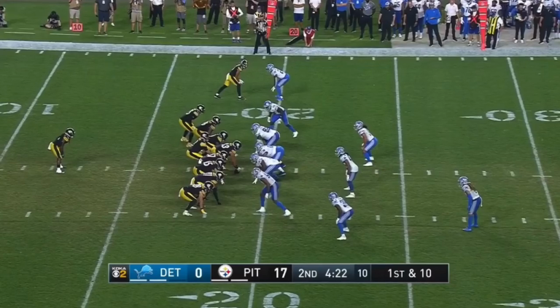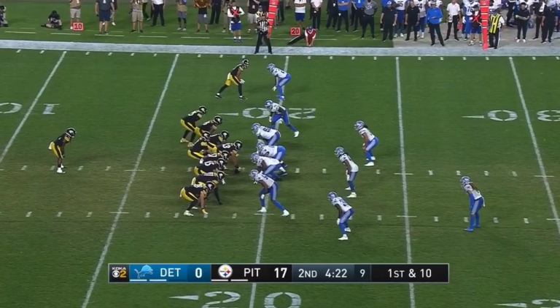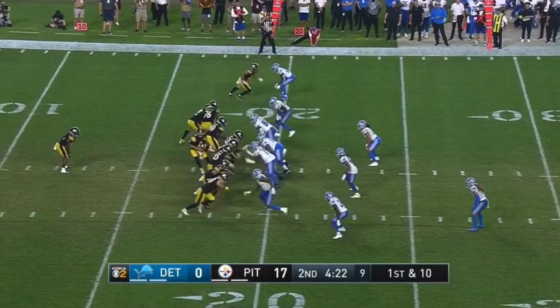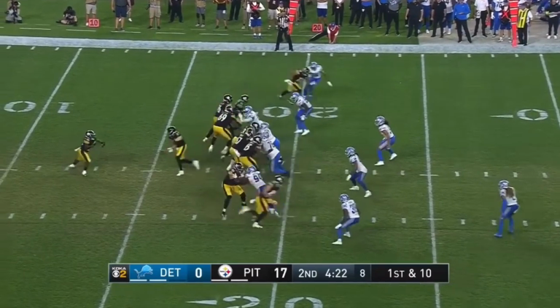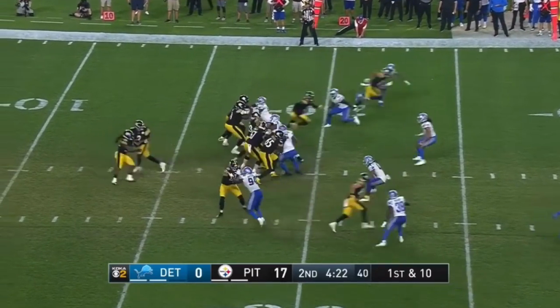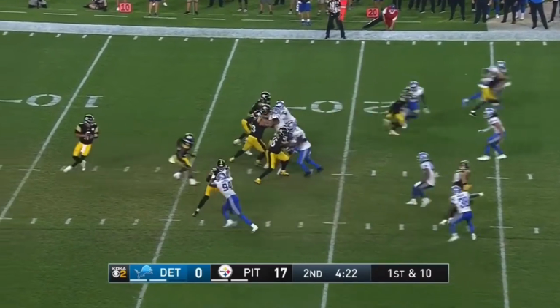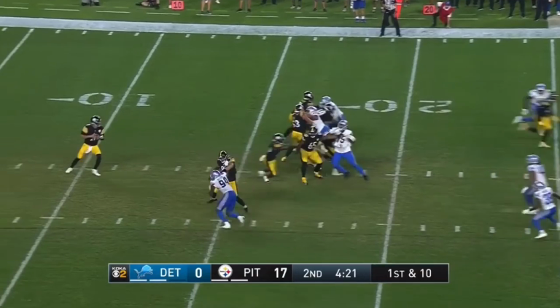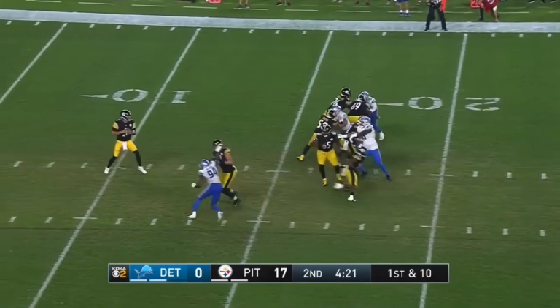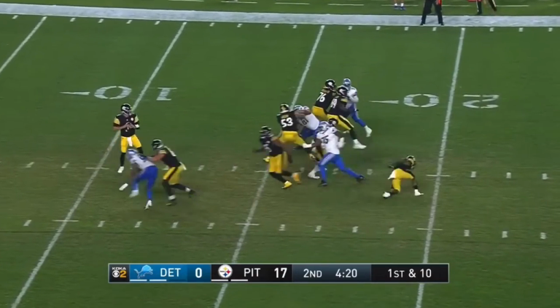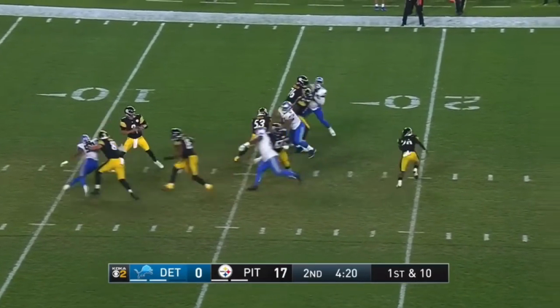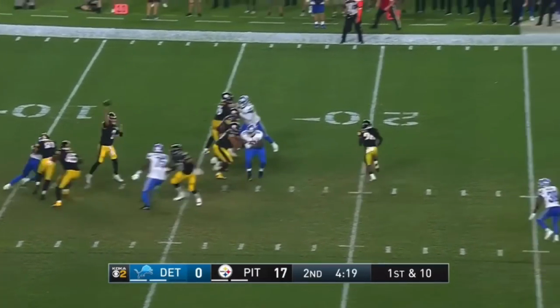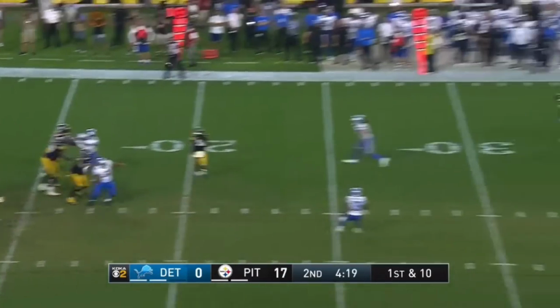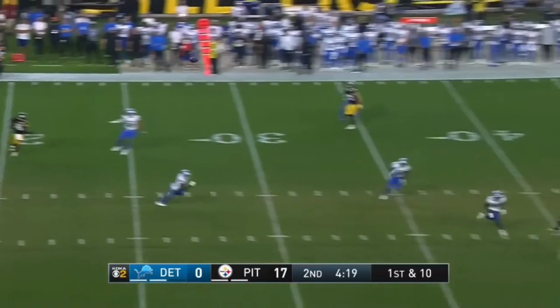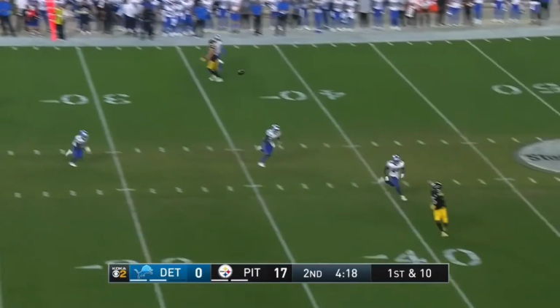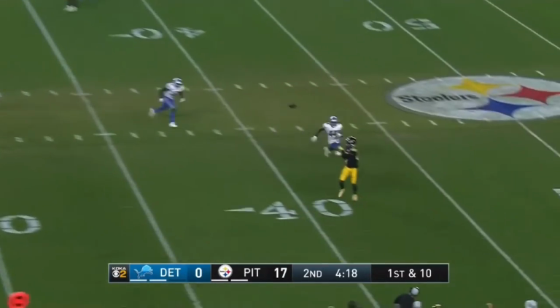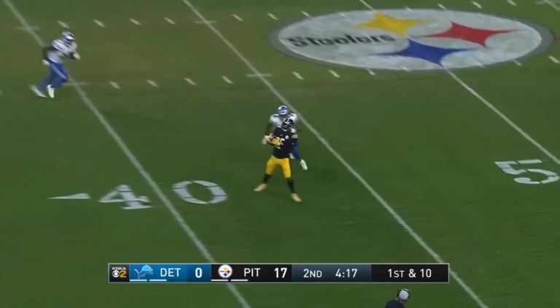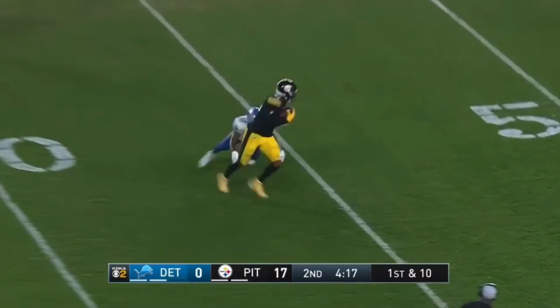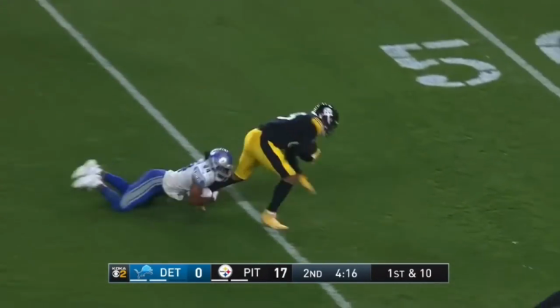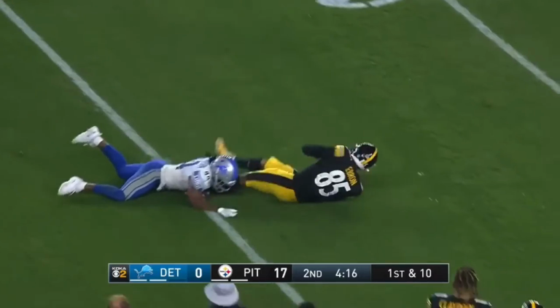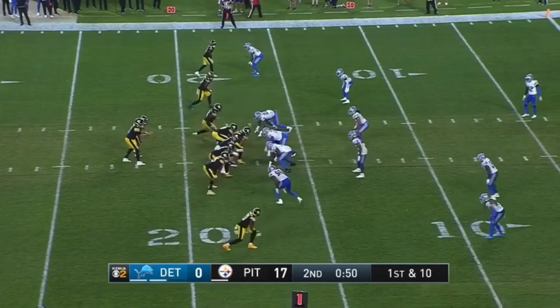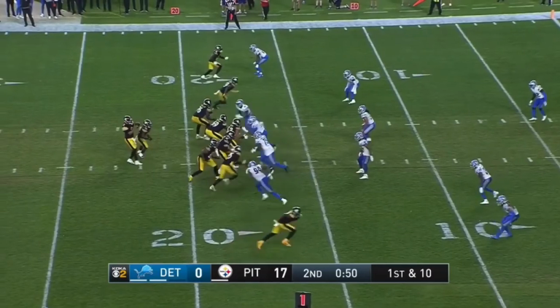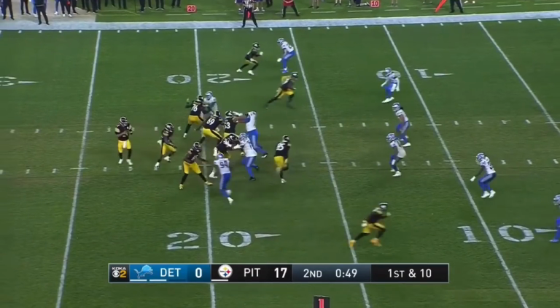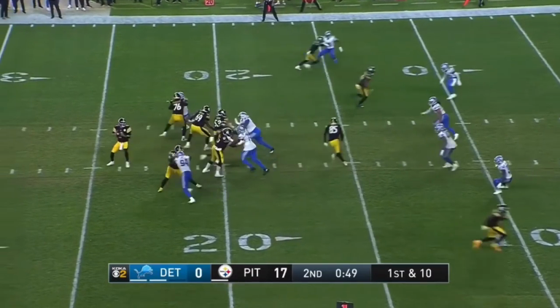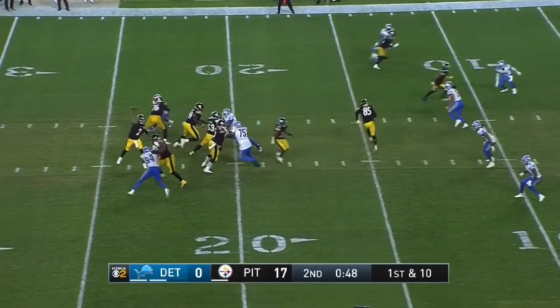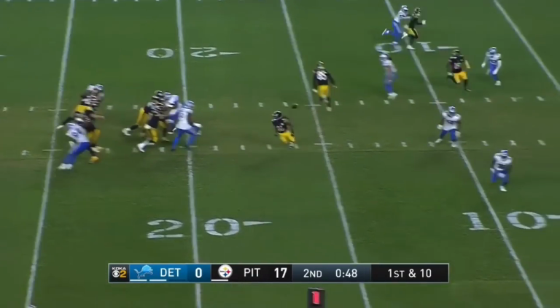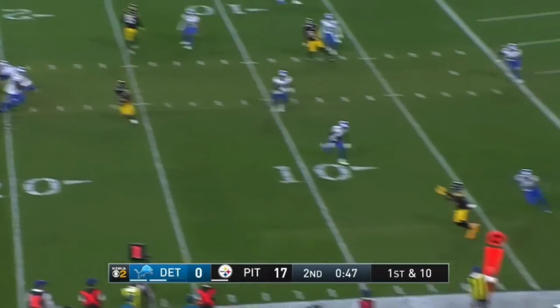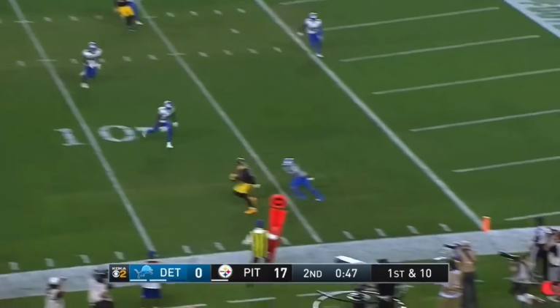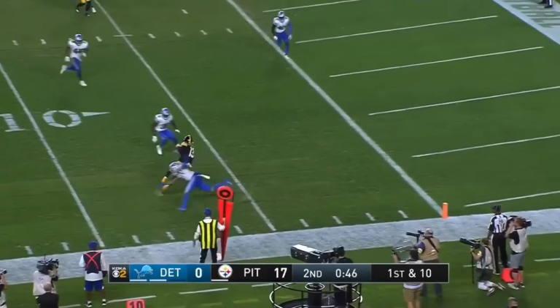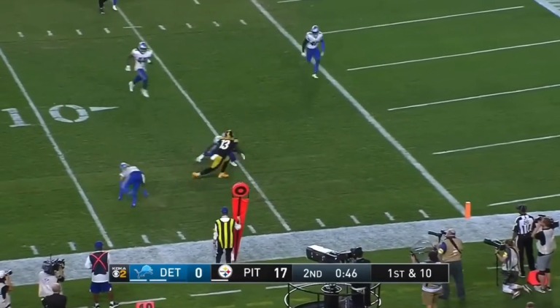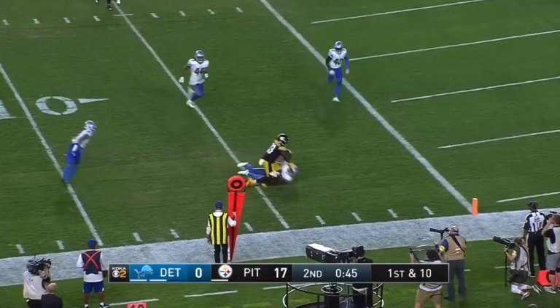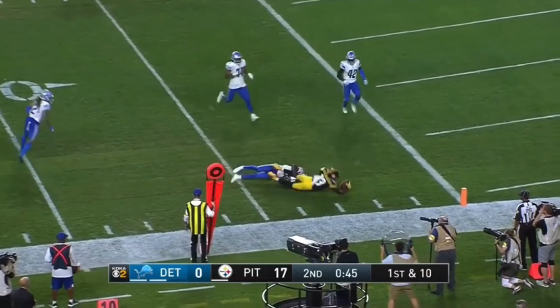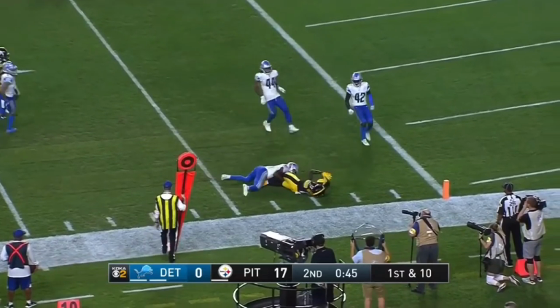Familiar with those sorts of things. Last year was a rough year for him. And here is Rudolph now with some time — he lofts one downfield, and there's Eric Ebron. Rudolph, shotgun once again, has a man, and that's going to be James Washington.